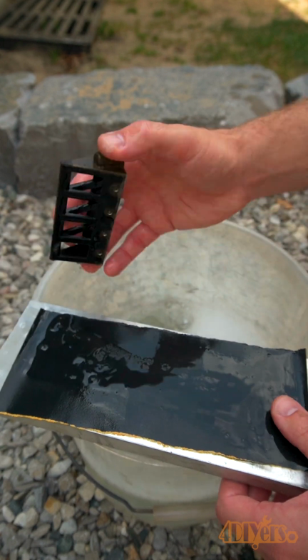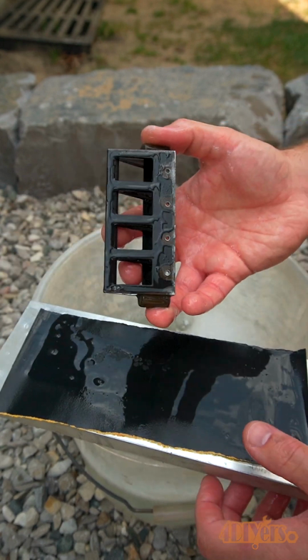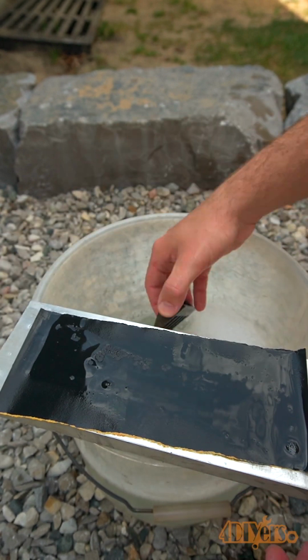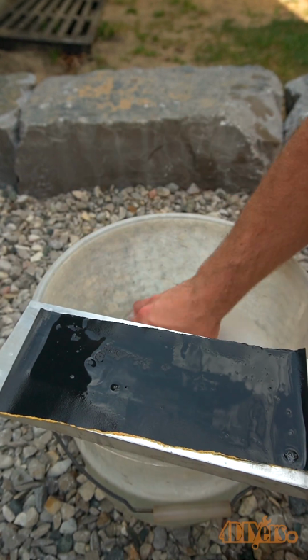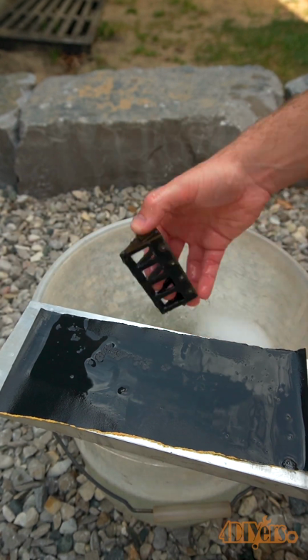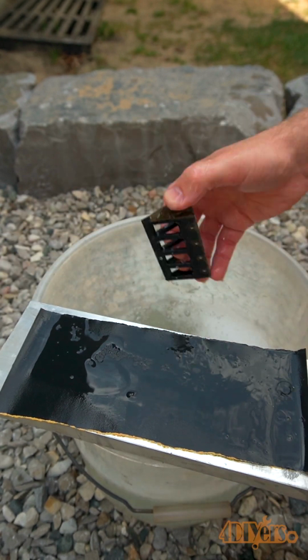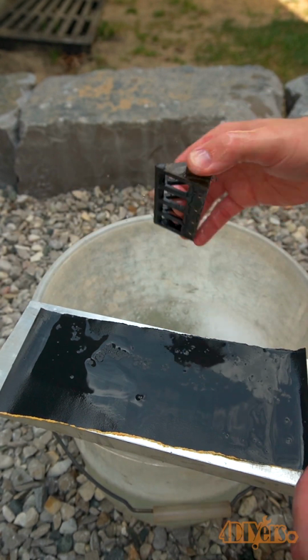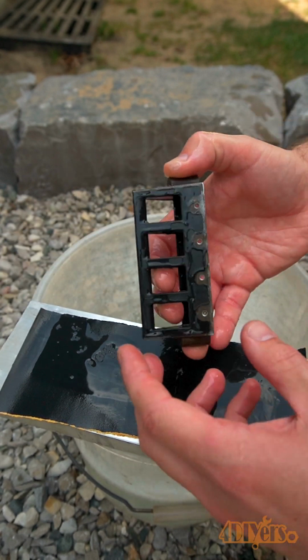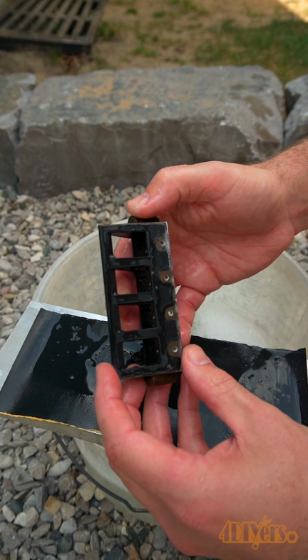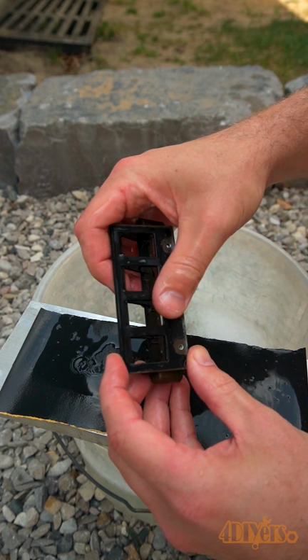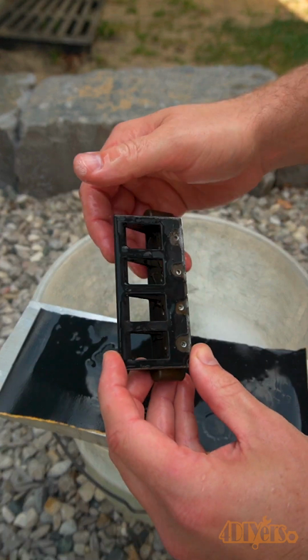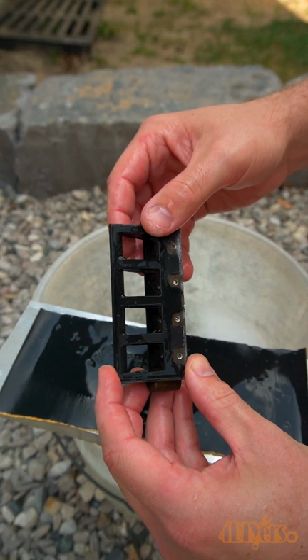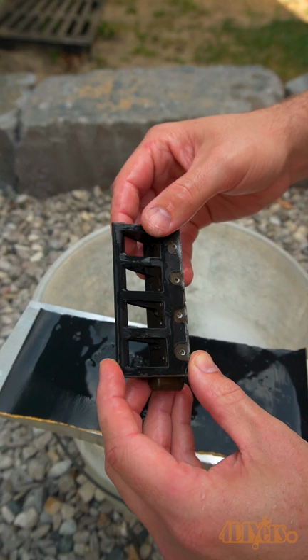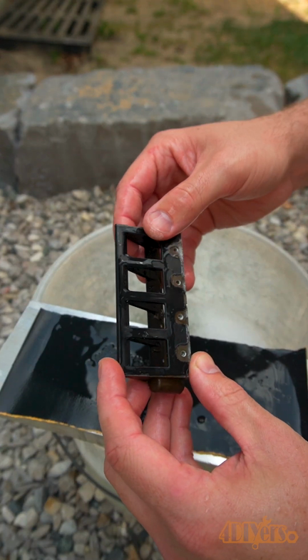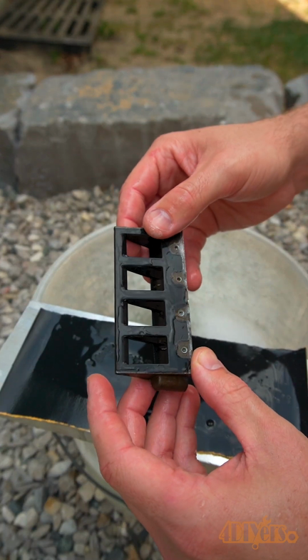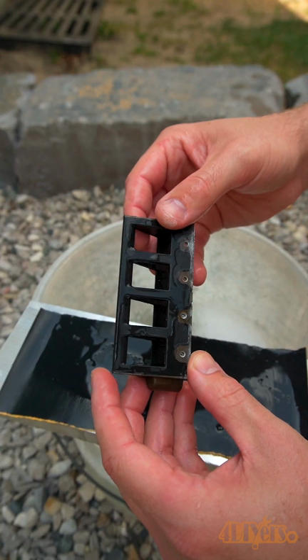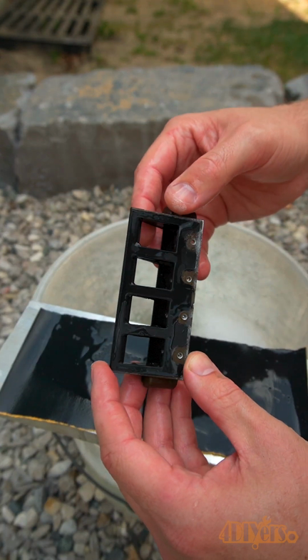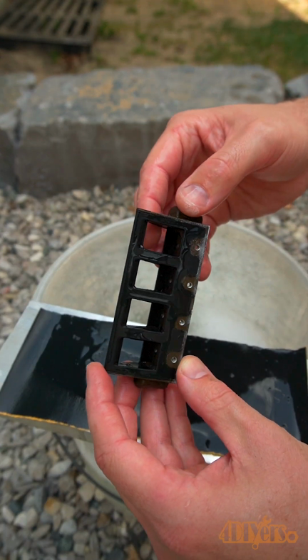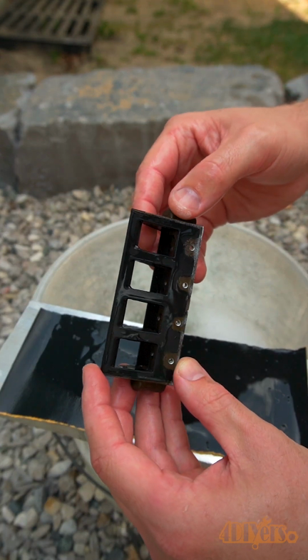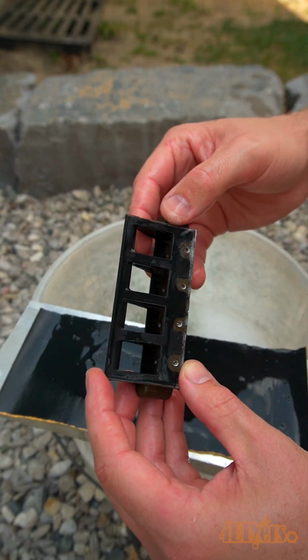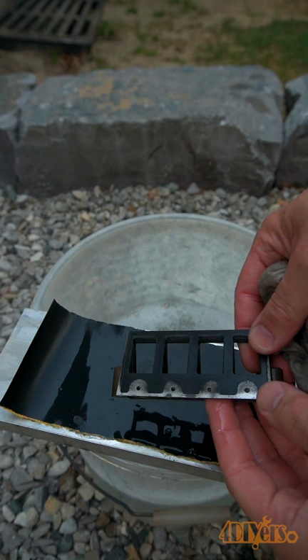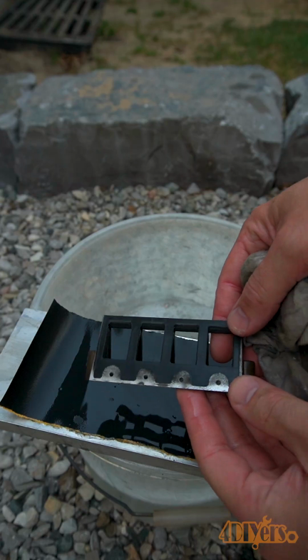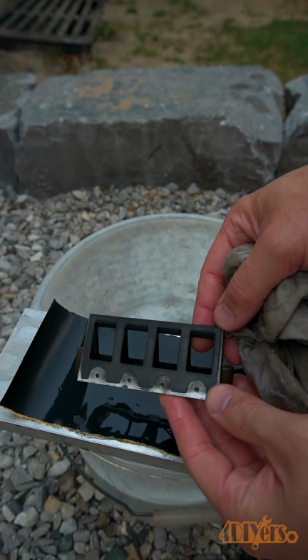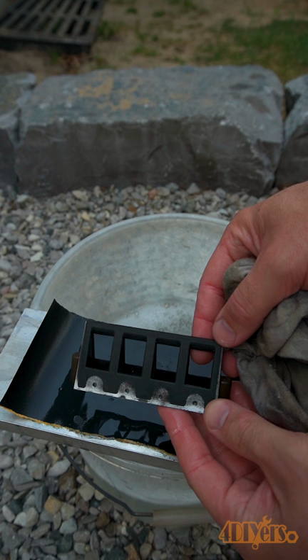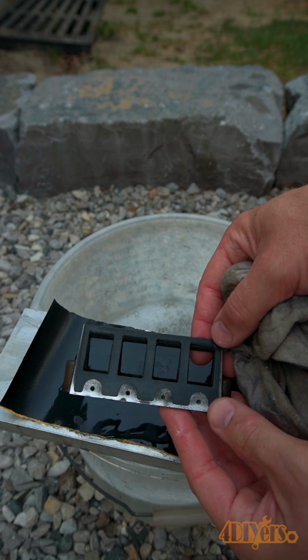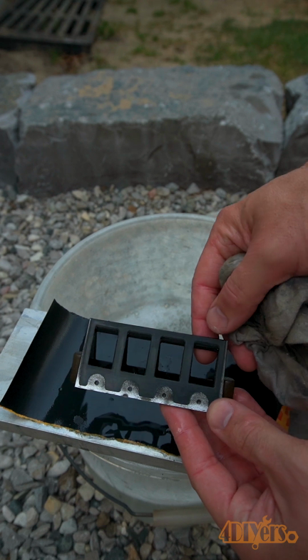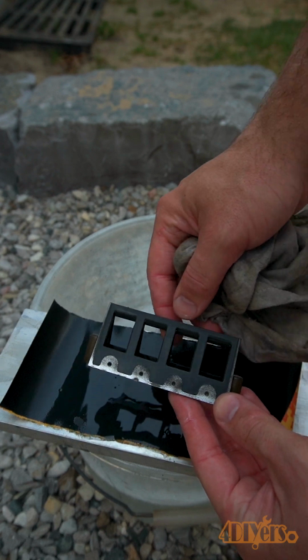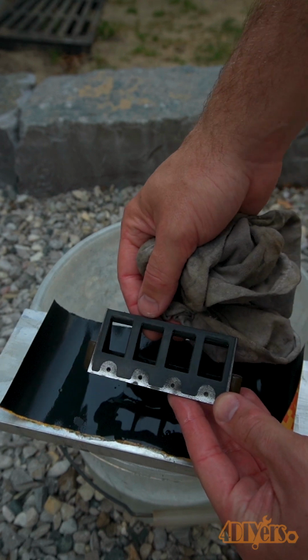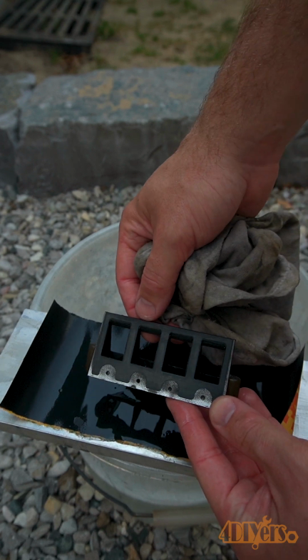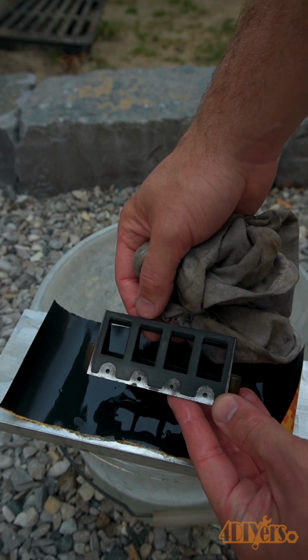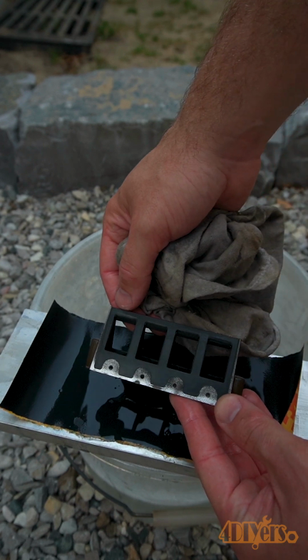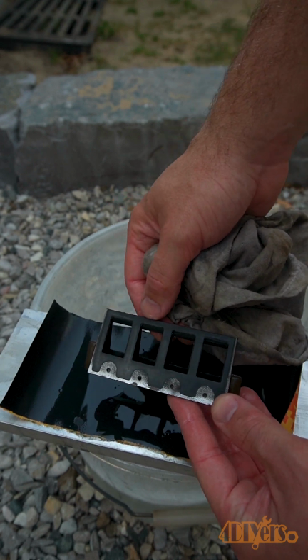Start with 400 grit and rub the cages onto the sandpaper. You'll see a difference in the surface finish with the high and low areas. Try to get a consistent finish so the high spots are even with those low spots.